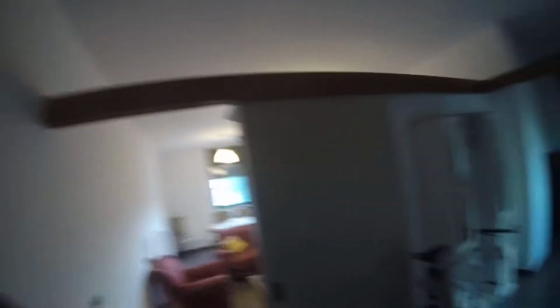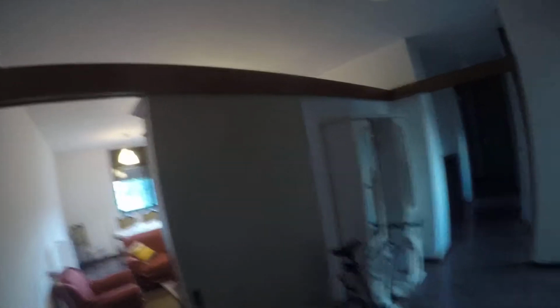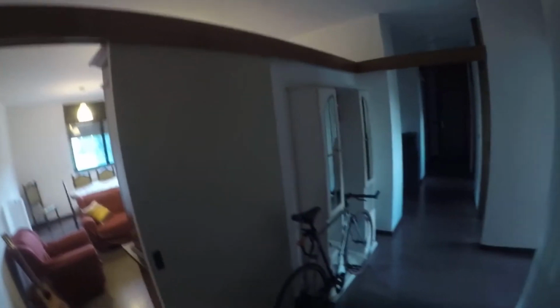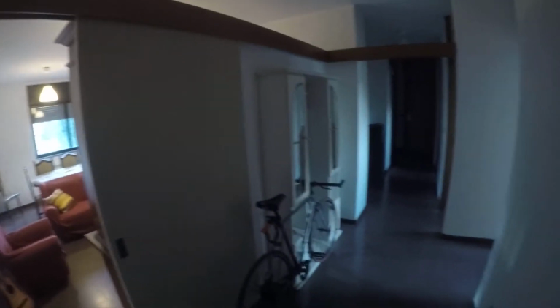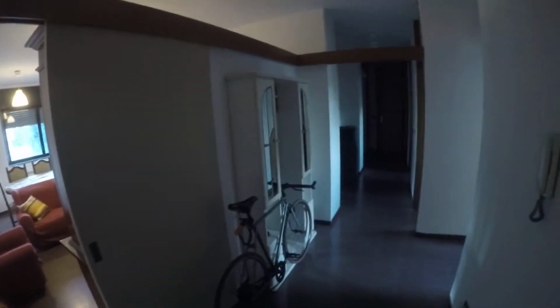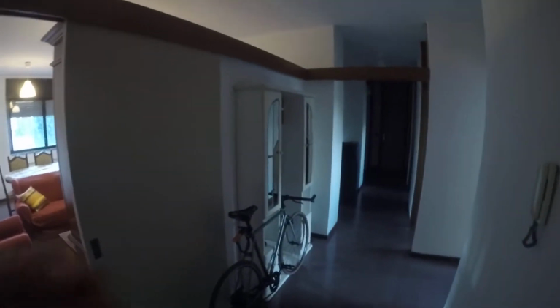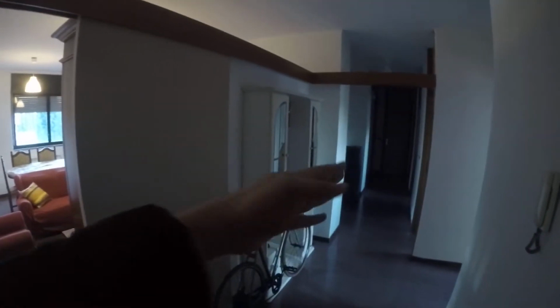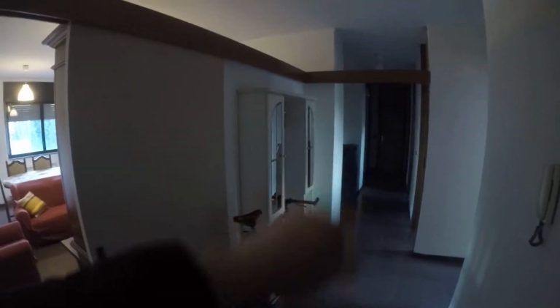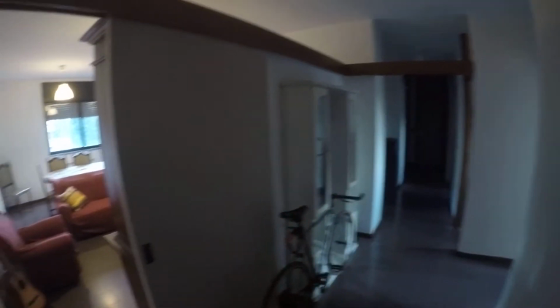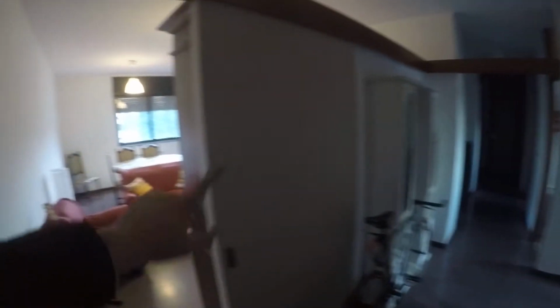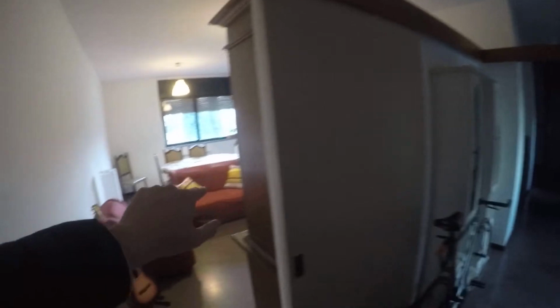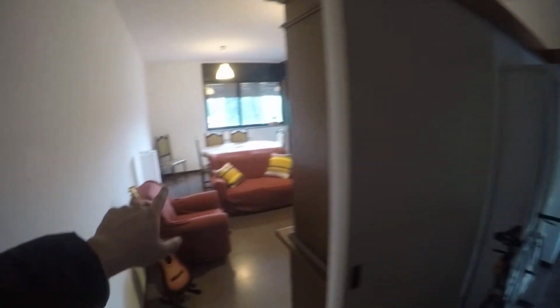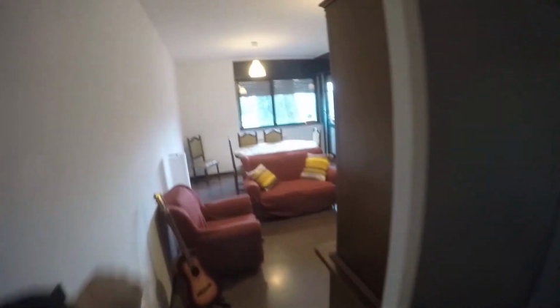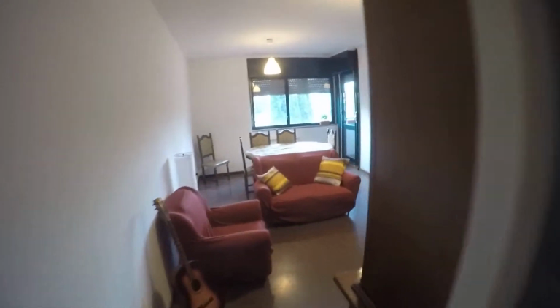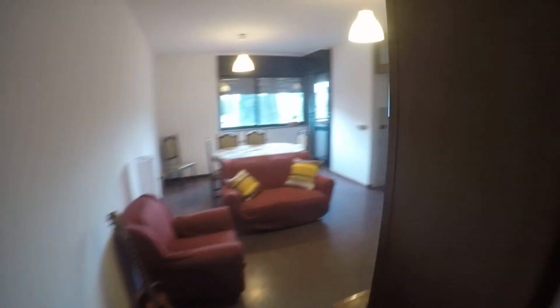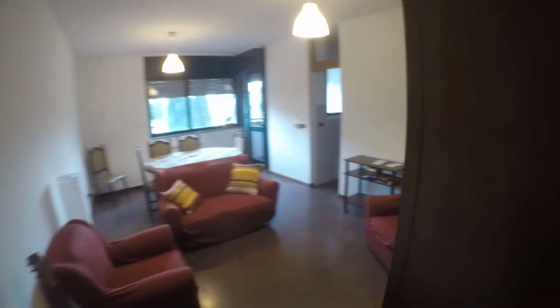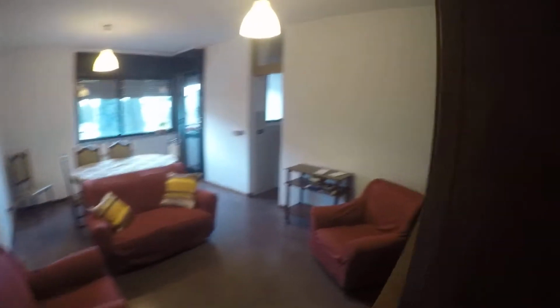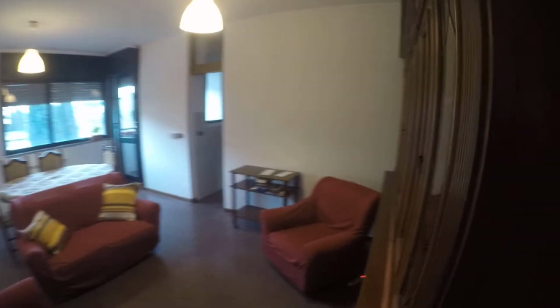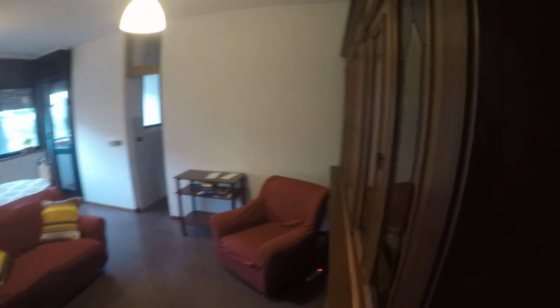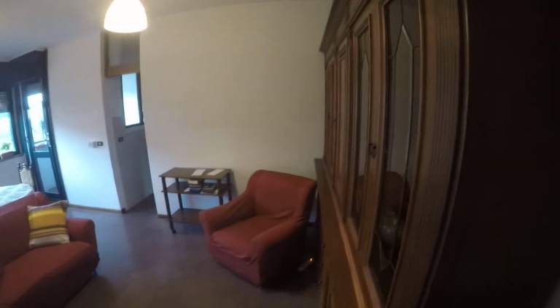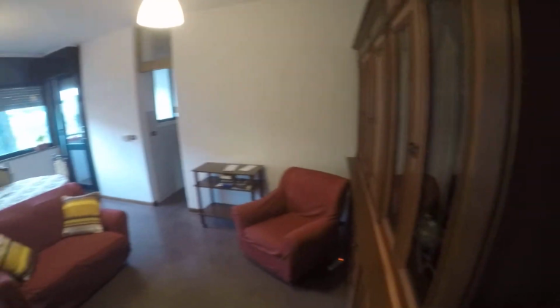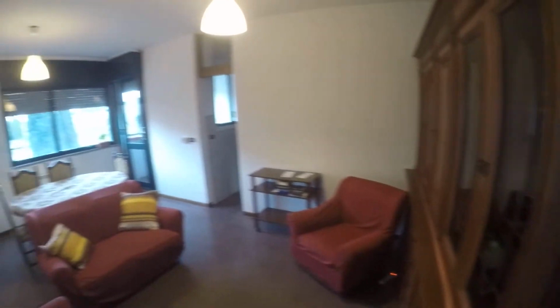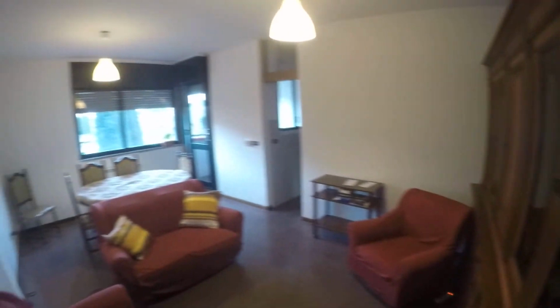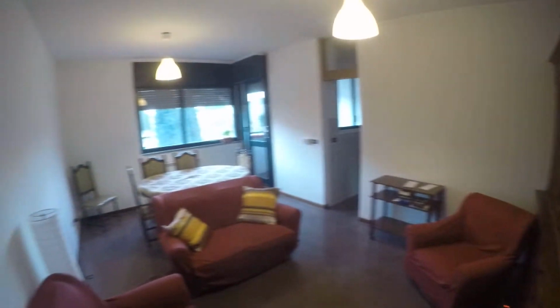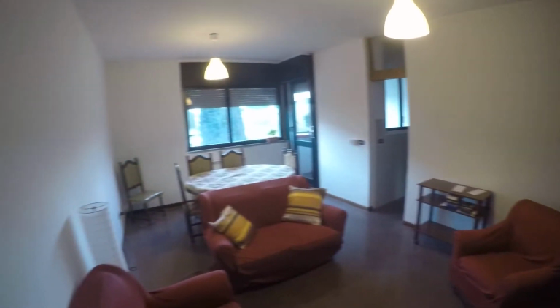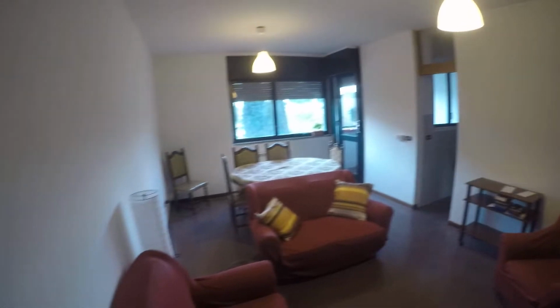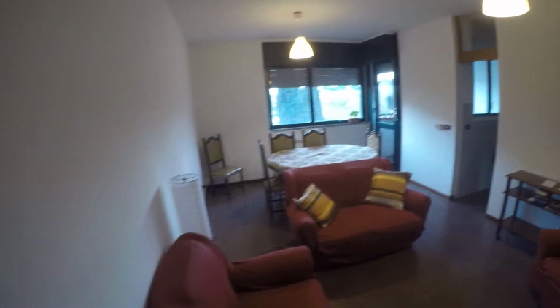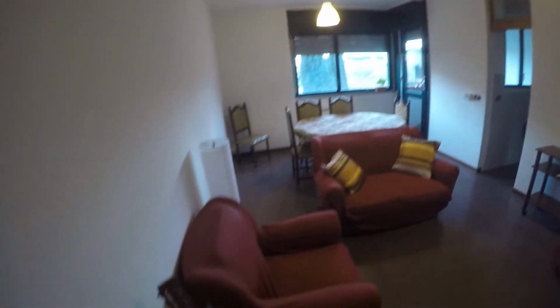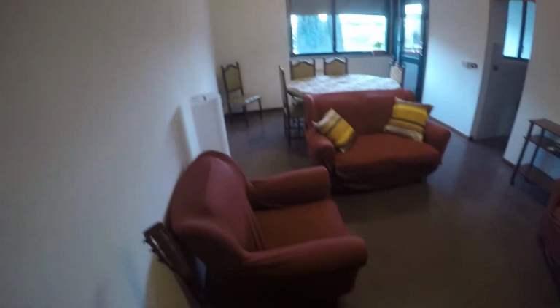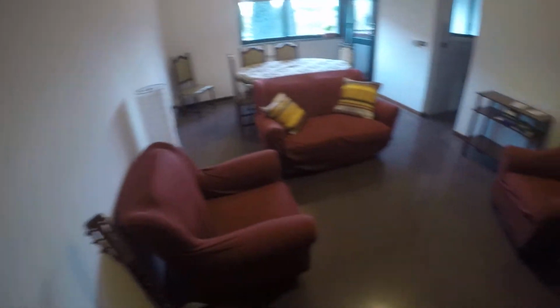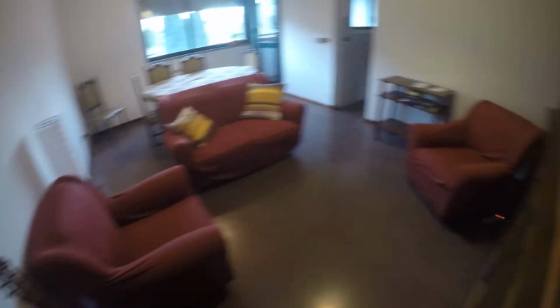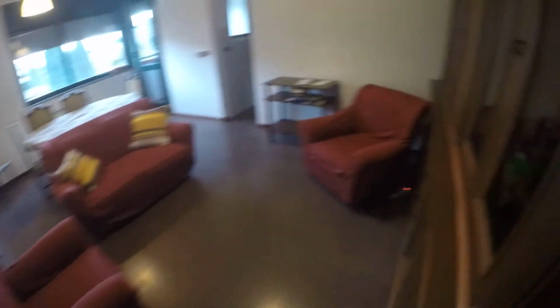We start from the entrance here — we have a long corridor here. Behind this wall we have the living room. Look at this, very nice living room with several seats.